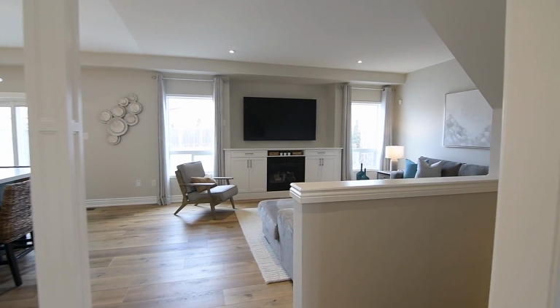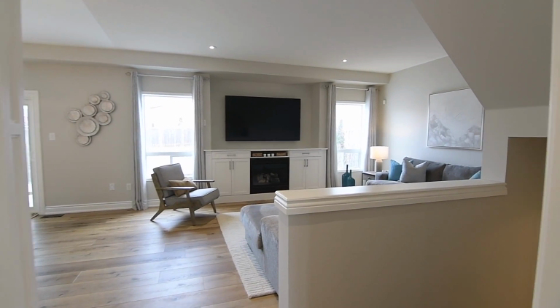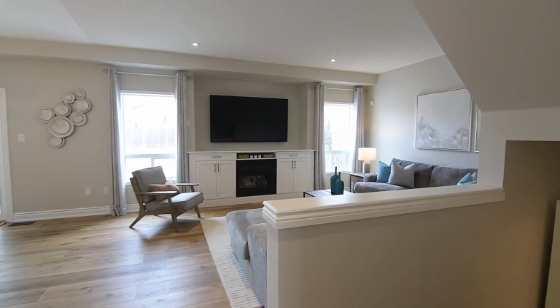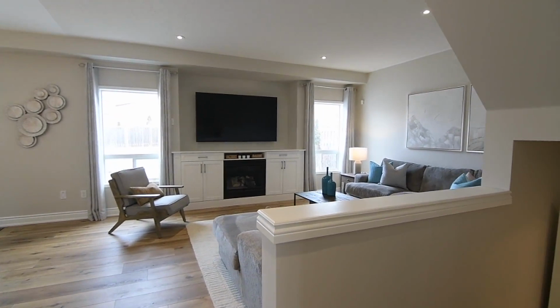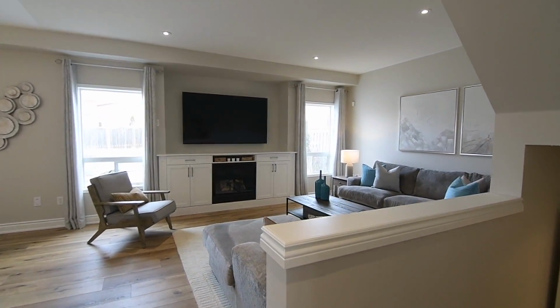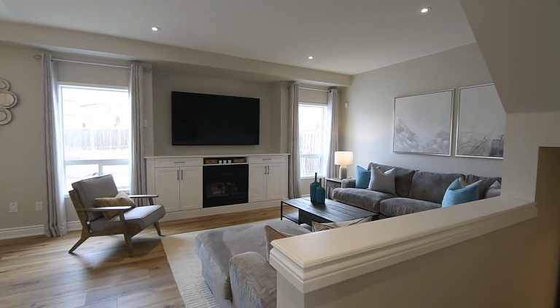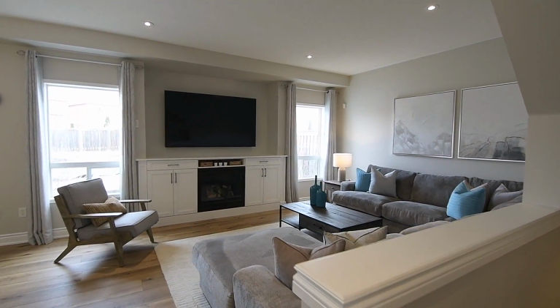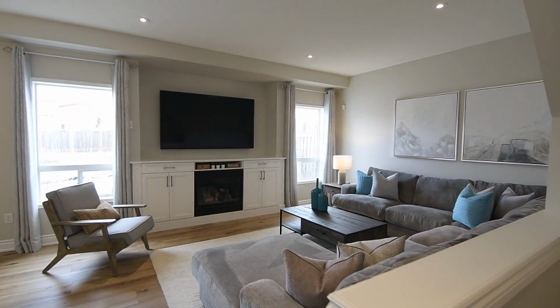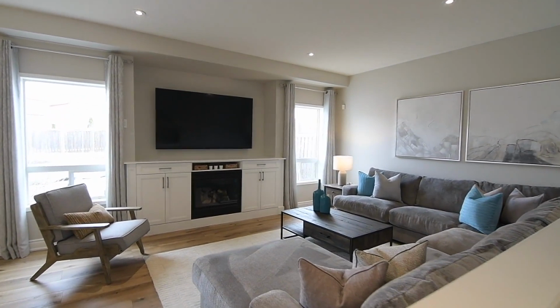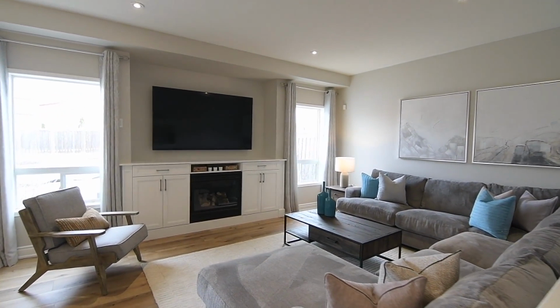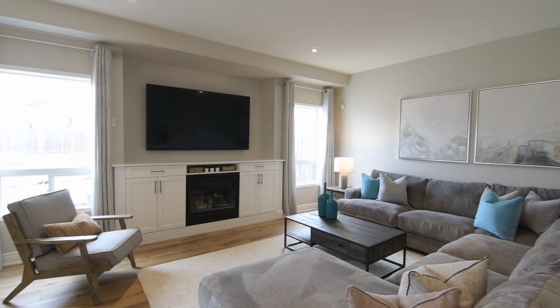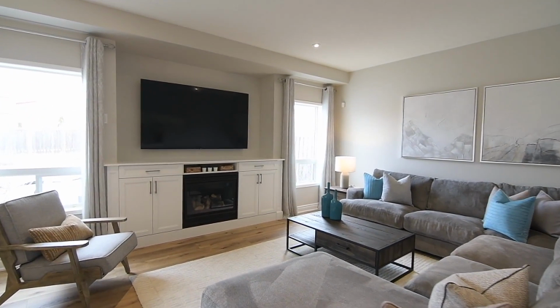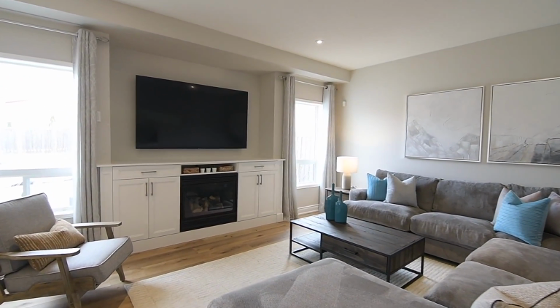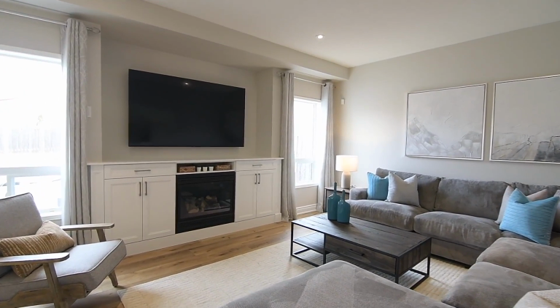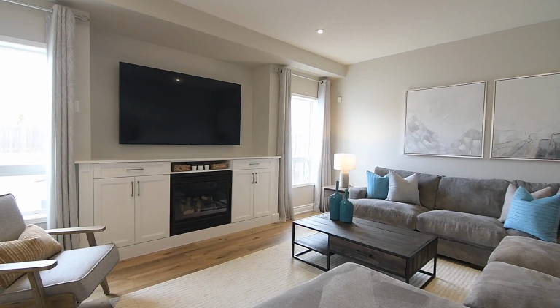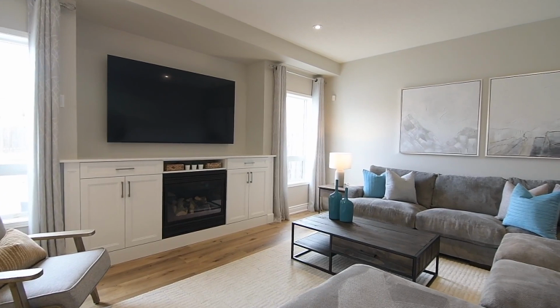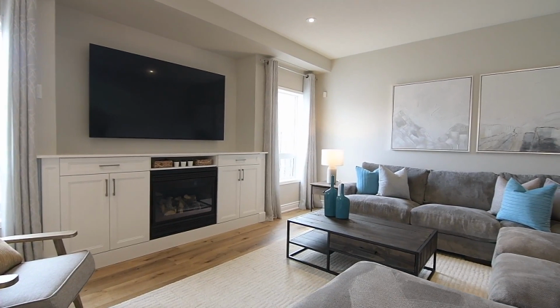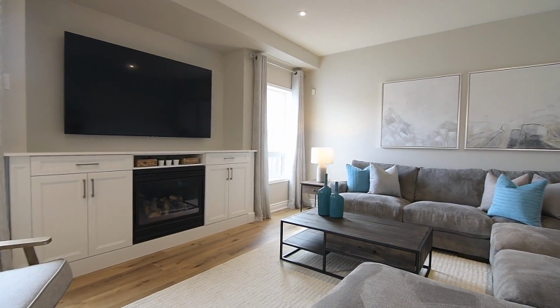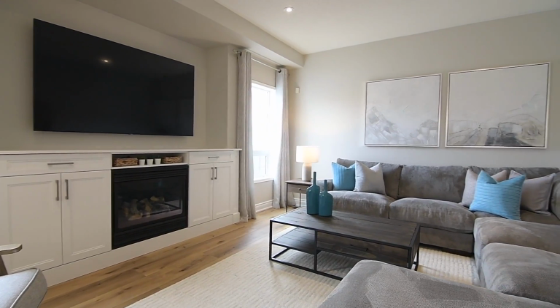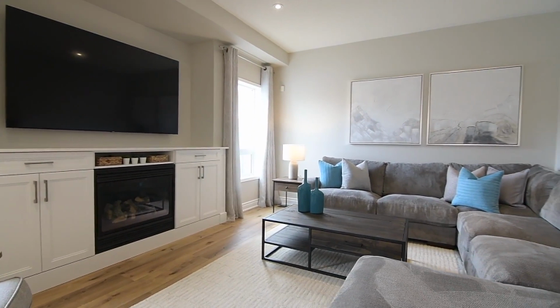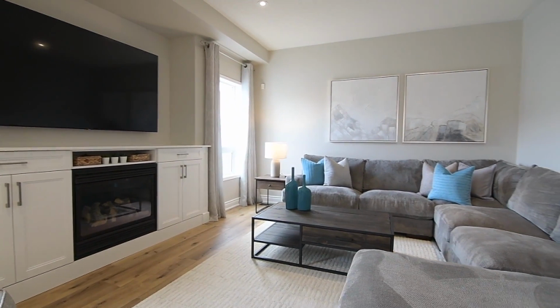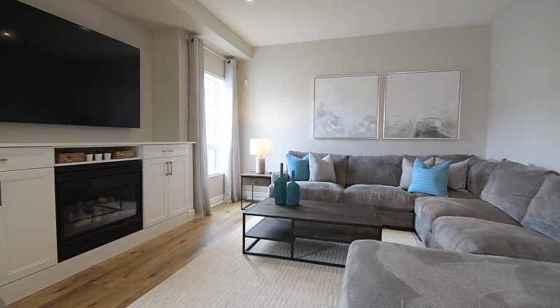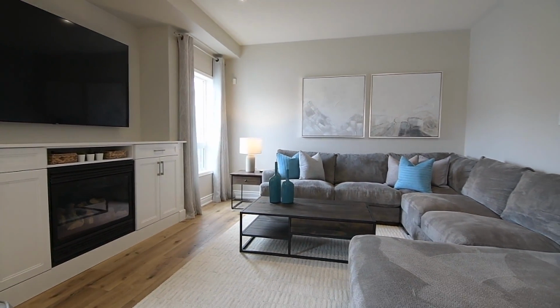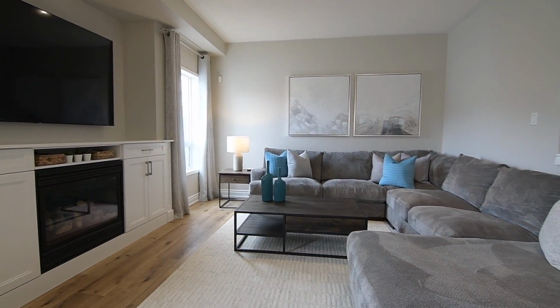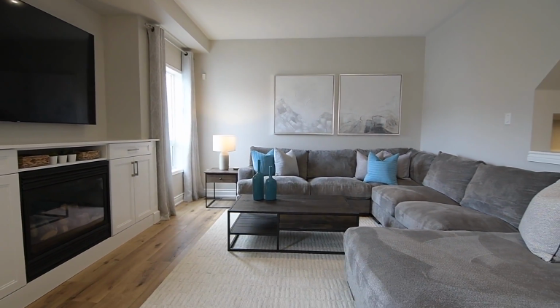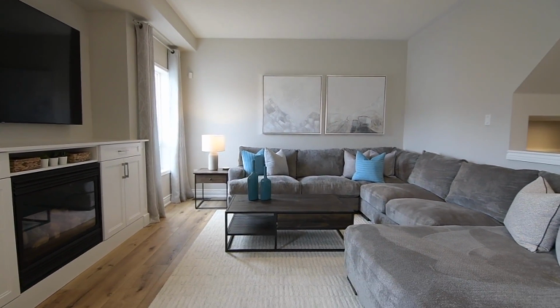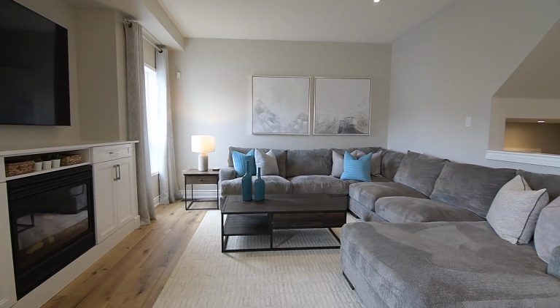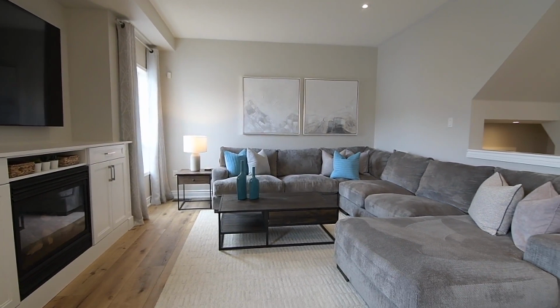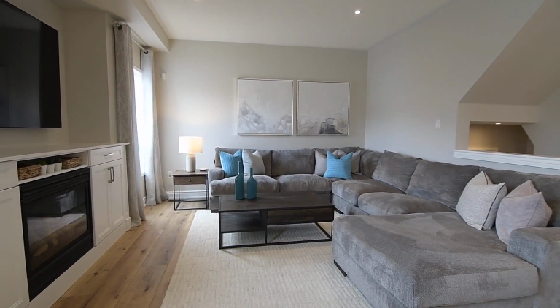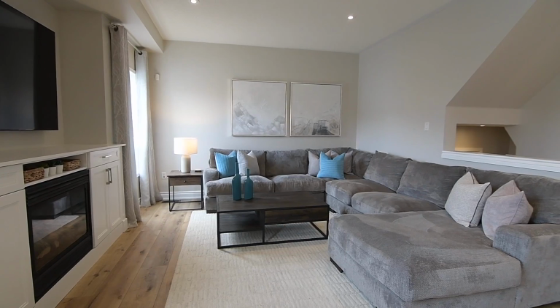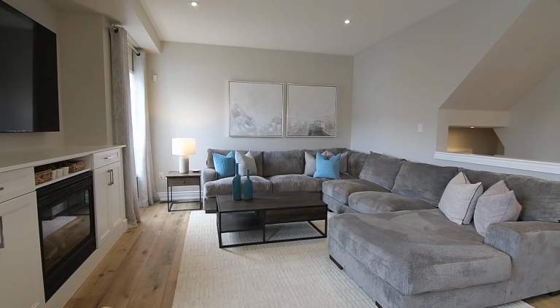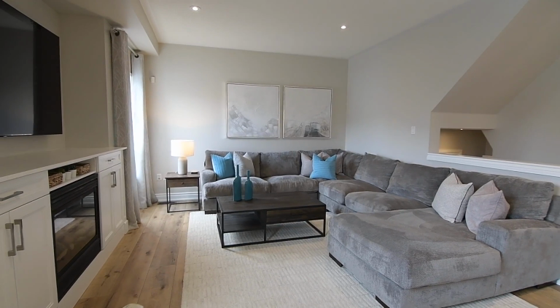The family room features the coziness of a gas fireplace surrounded by built-in cabinets with a deep mantel ledge and a media niche above it, with two east-facing windows on either side, and has the added brightness of pot lighting.